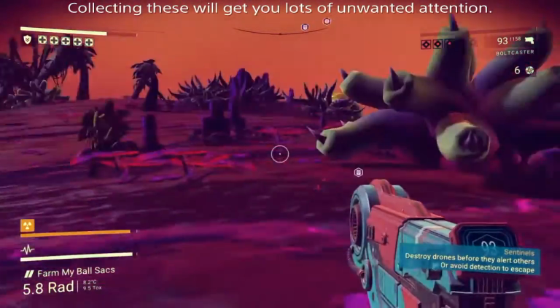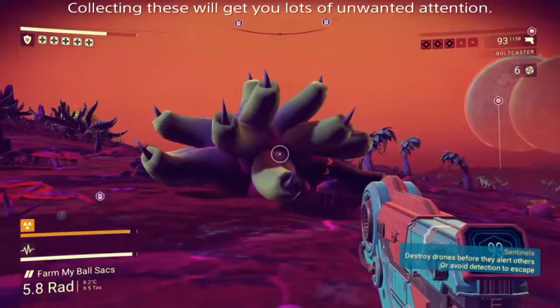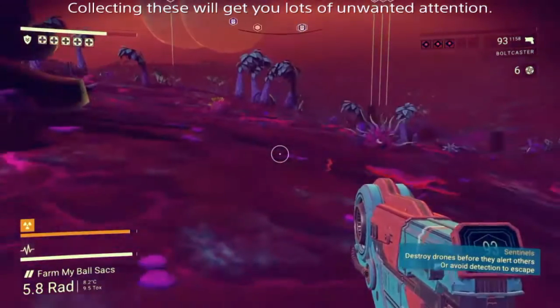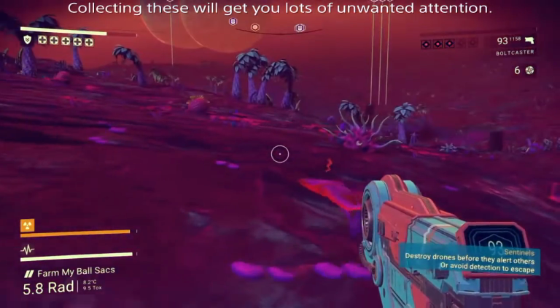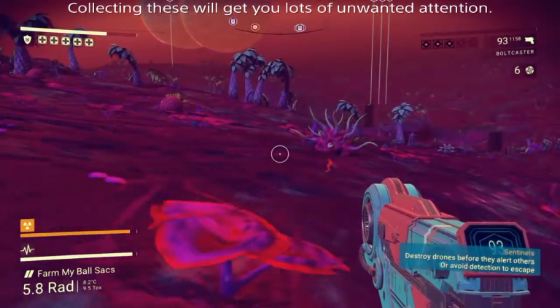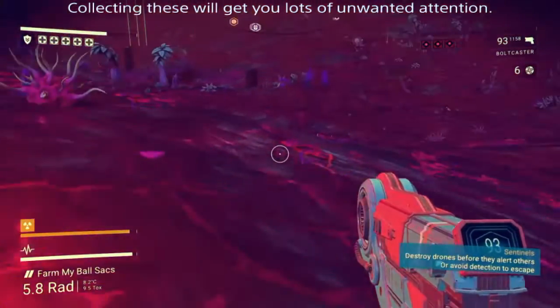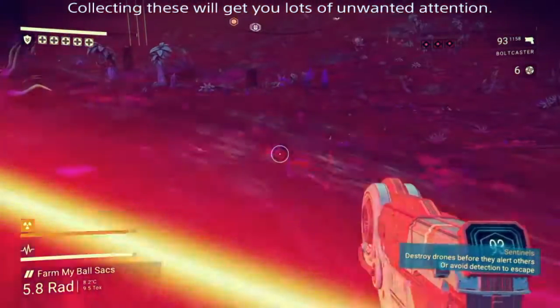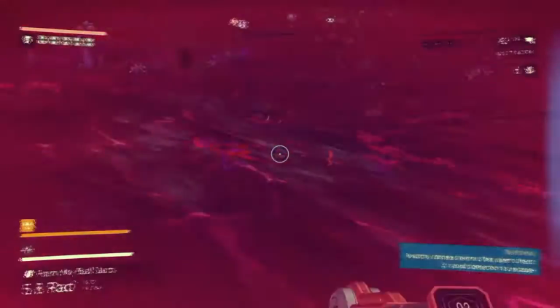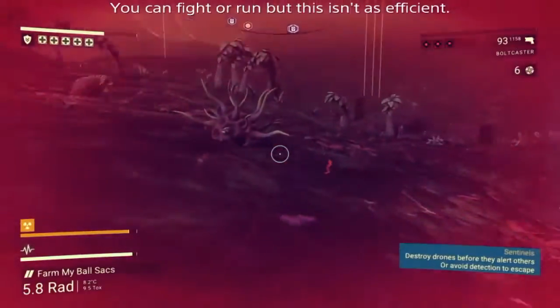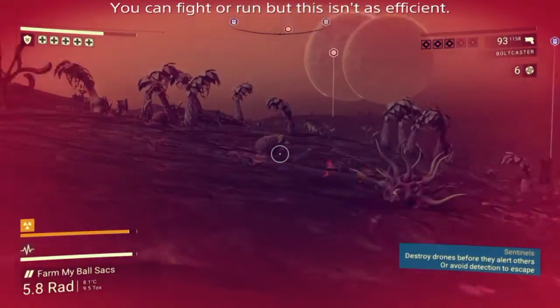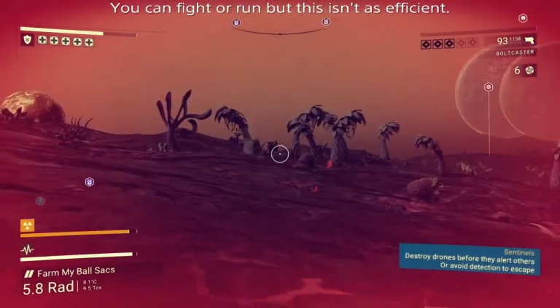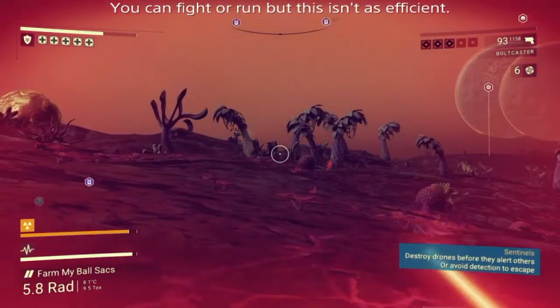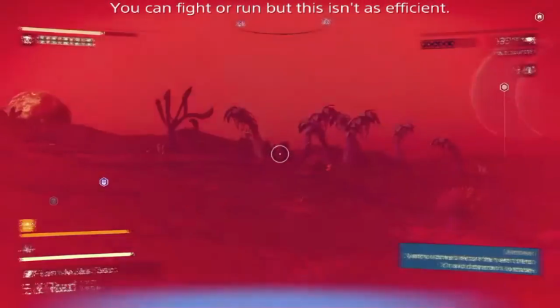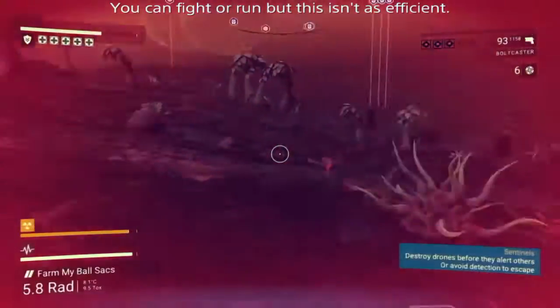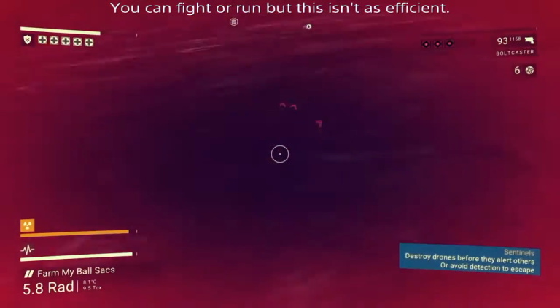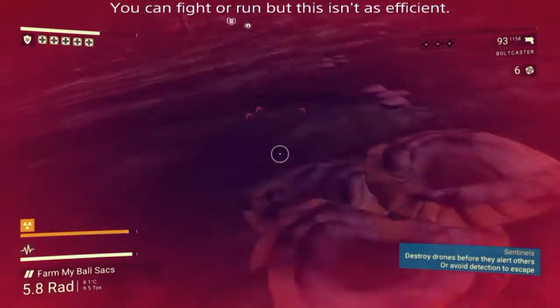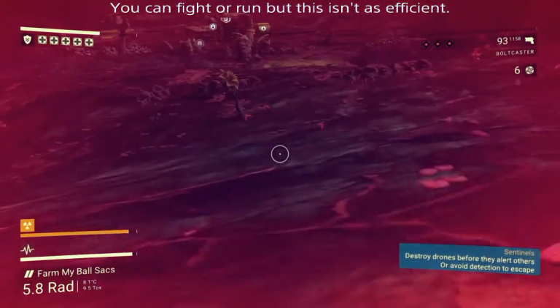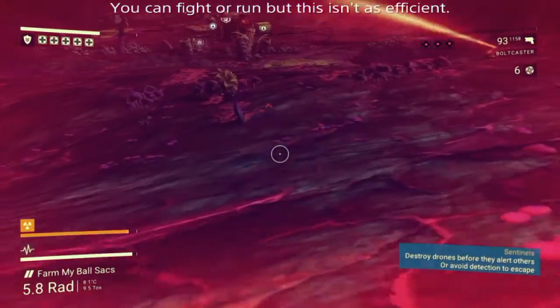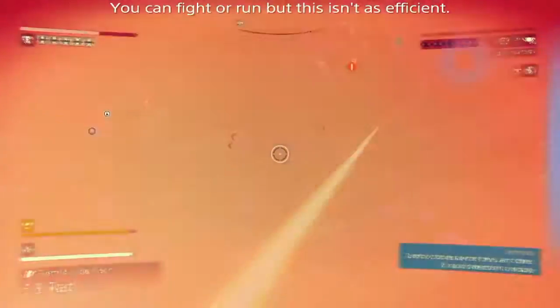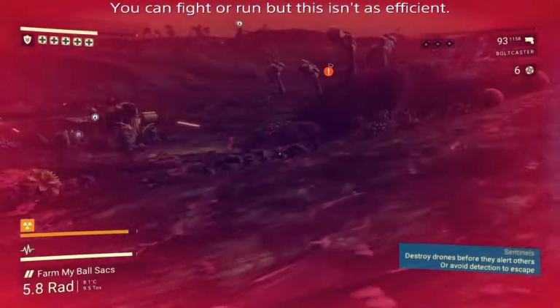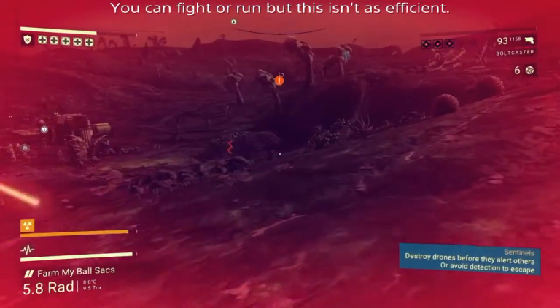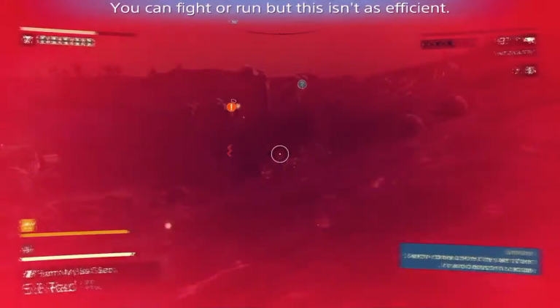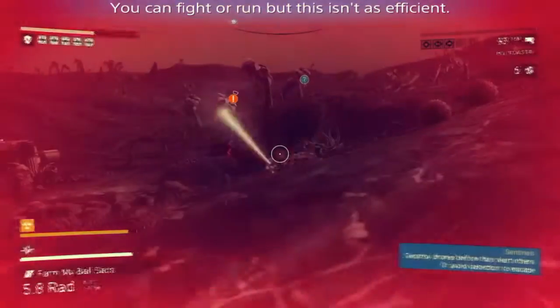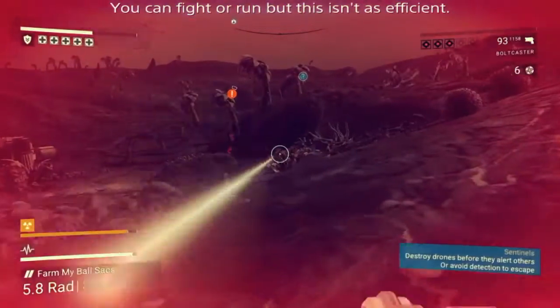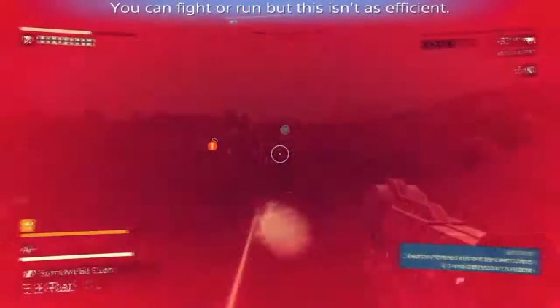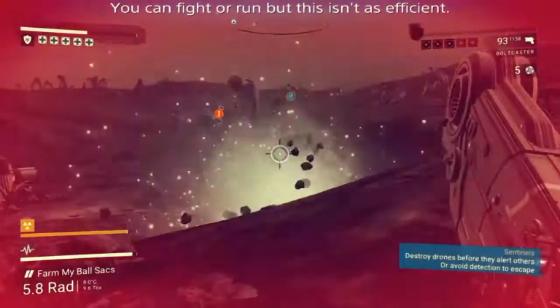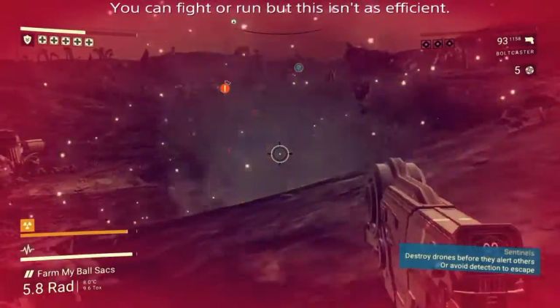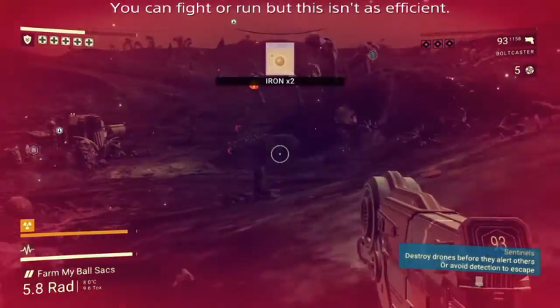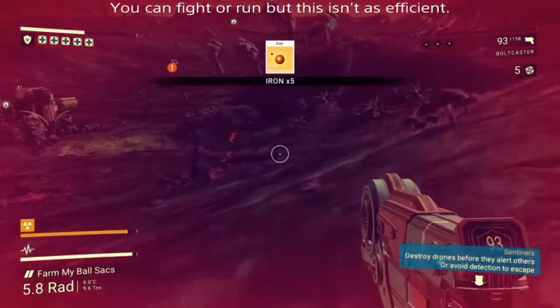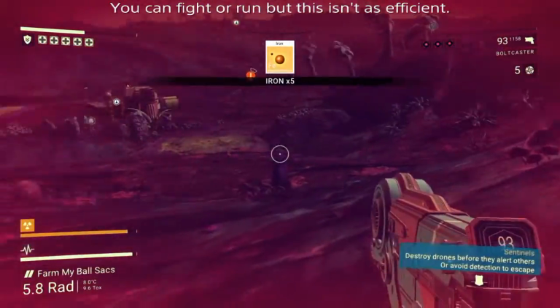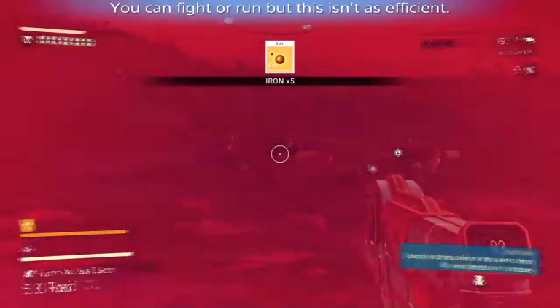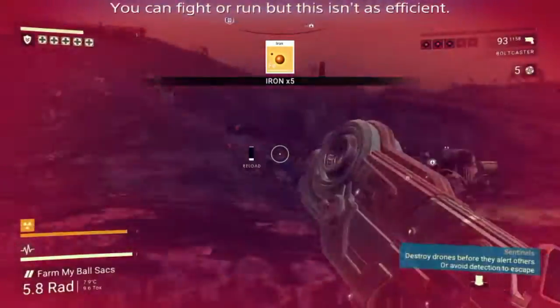You can run and hide, where you basically do melee jumps and then shoot a hole in the ground and hide there until it all blows over. You can go into a building, or you can fight them. But all those options don't allow you to farm for more unless you're on your way out.